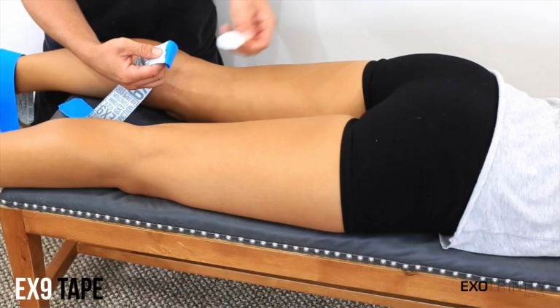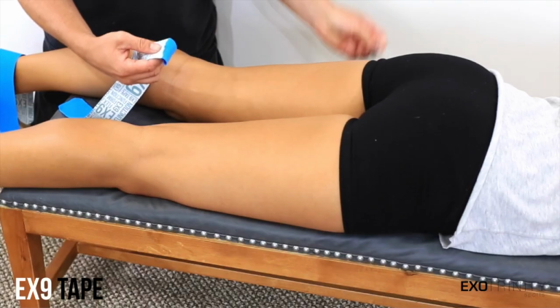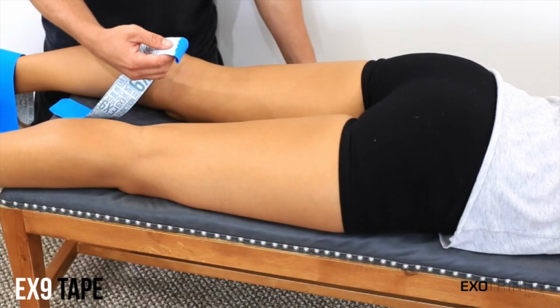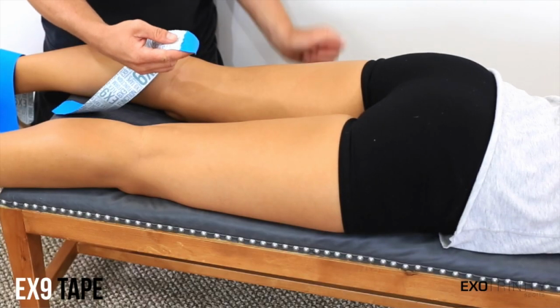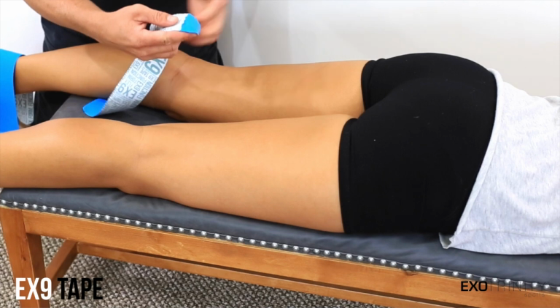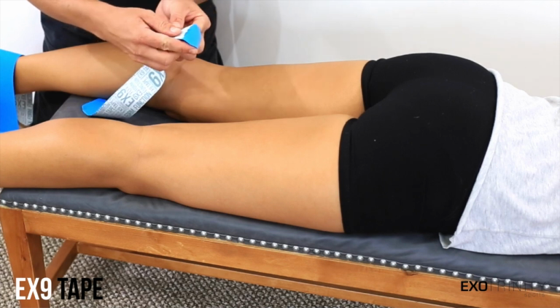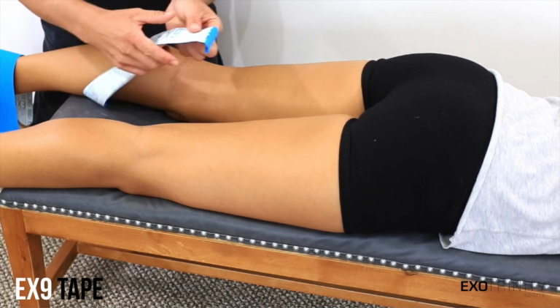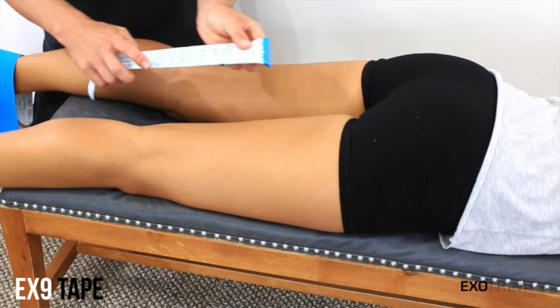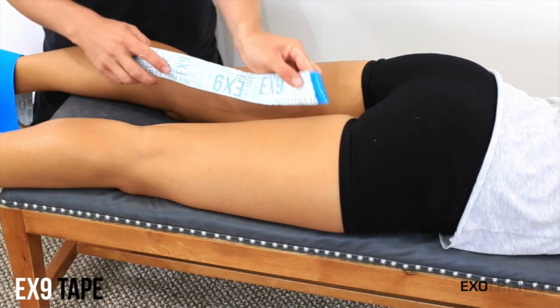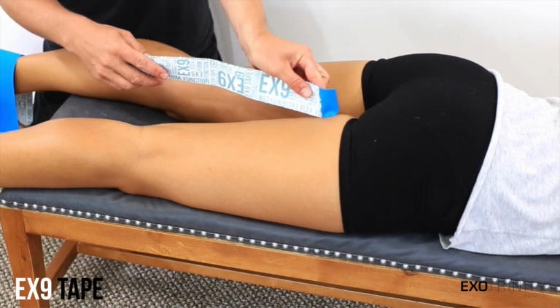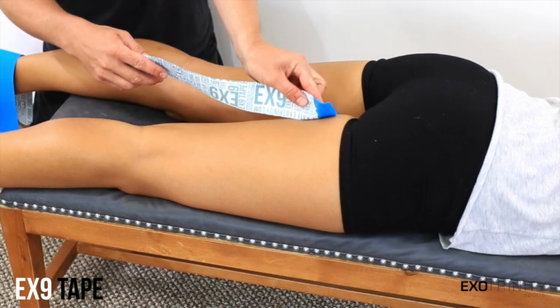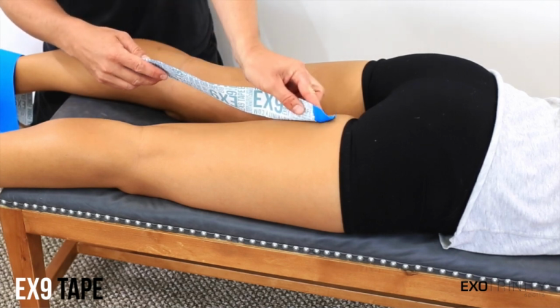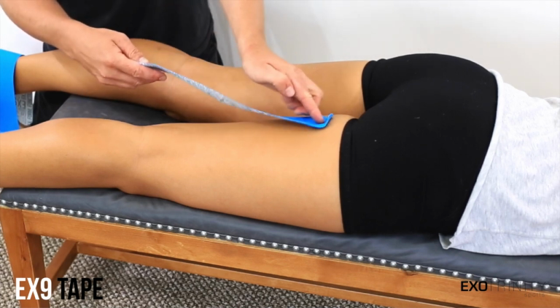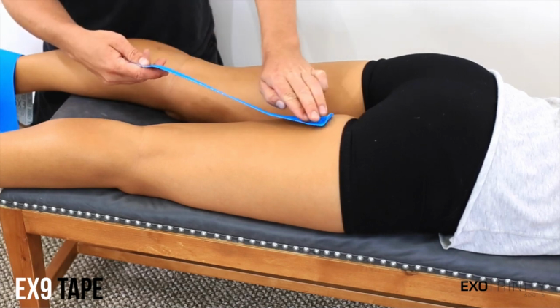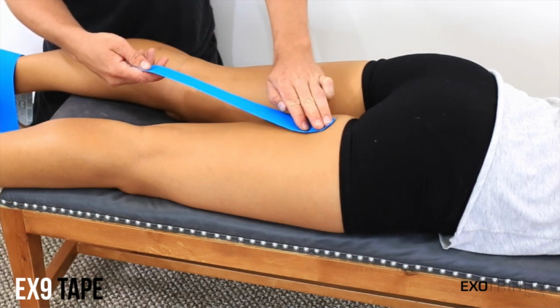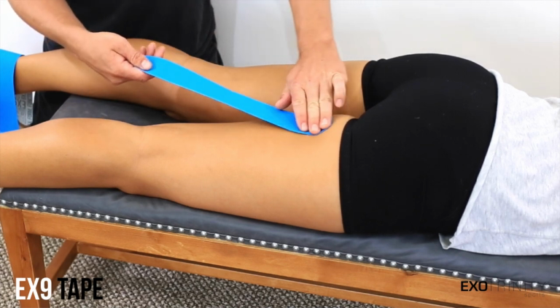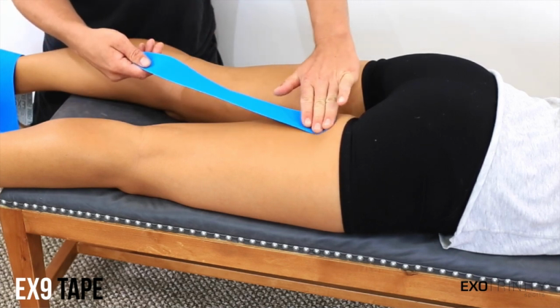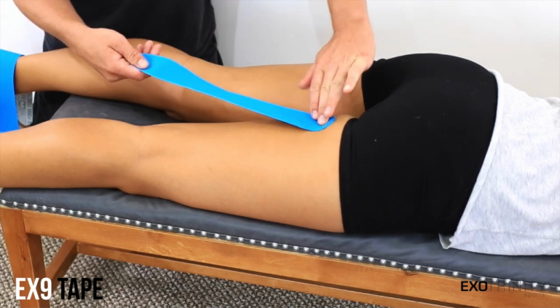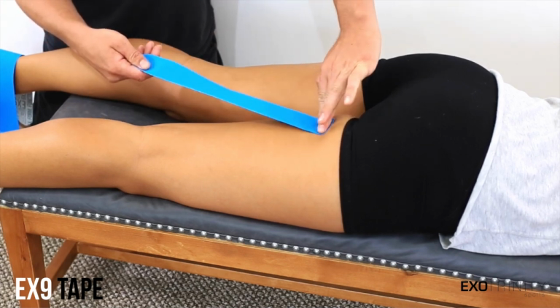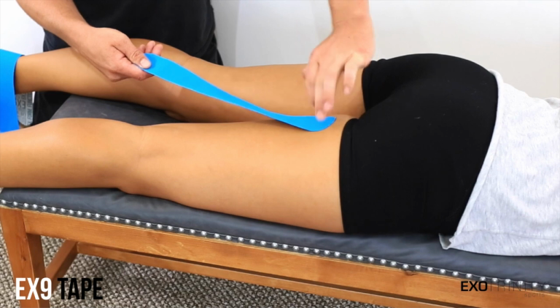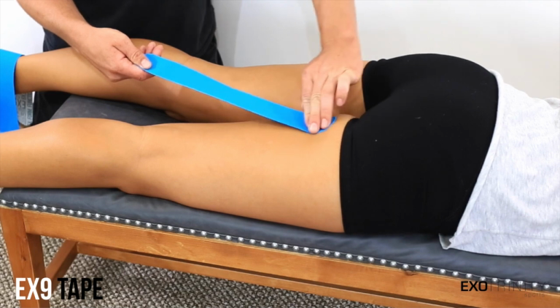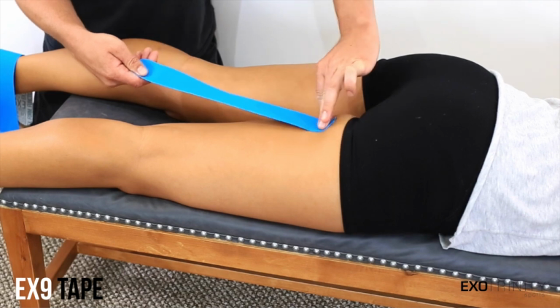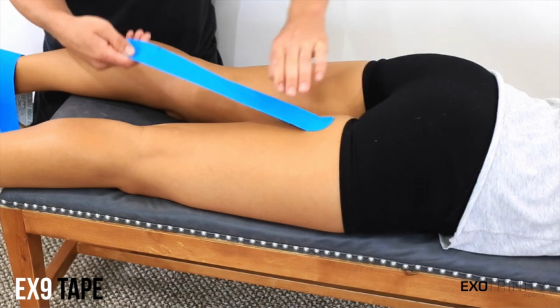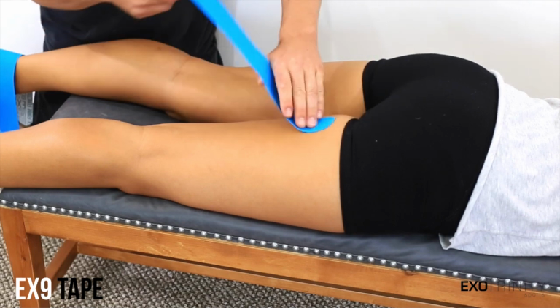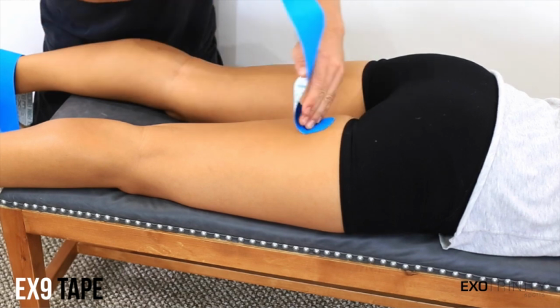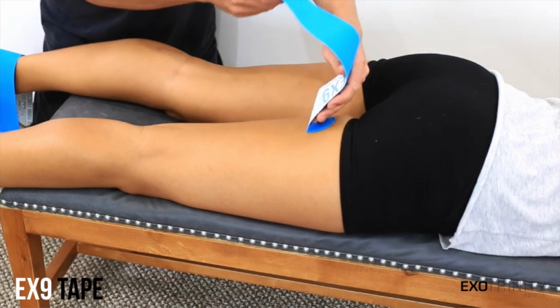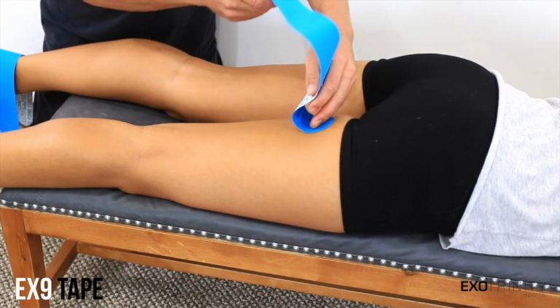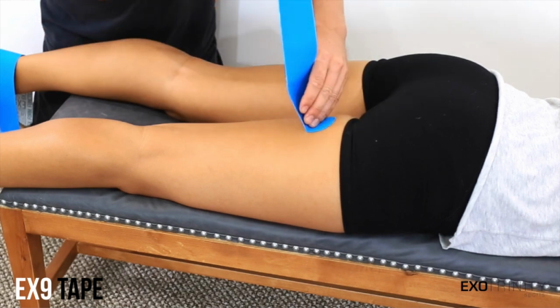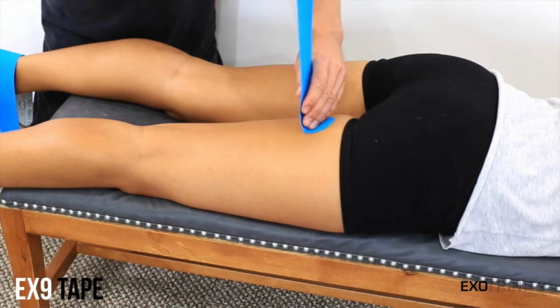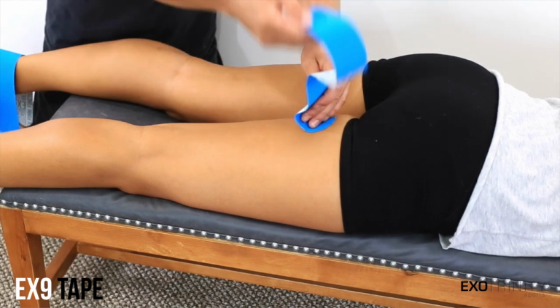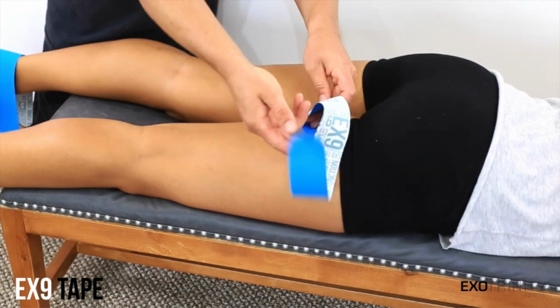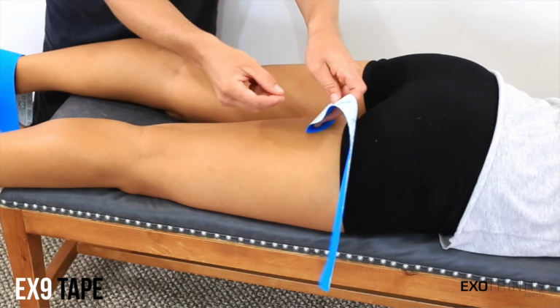Now anchor the tape just below your glute and with a 50% stretch lead the tape down the back of your leg onto the inside and wrap around the front.